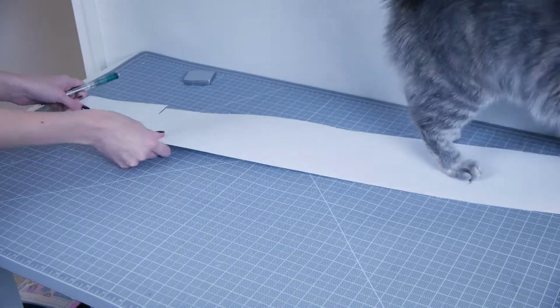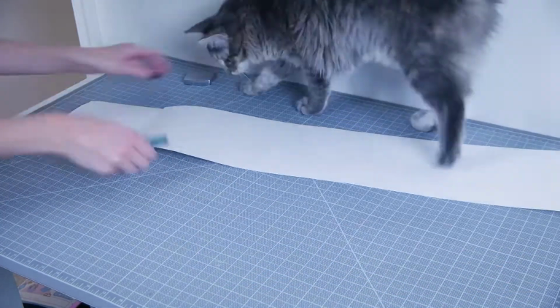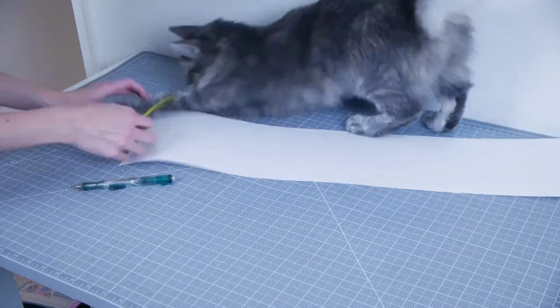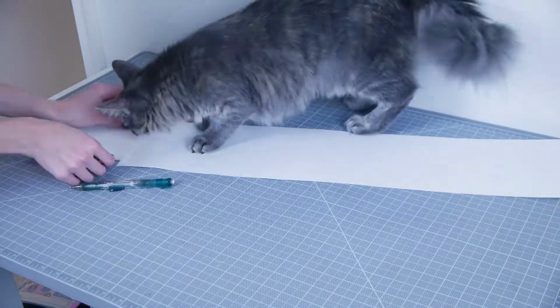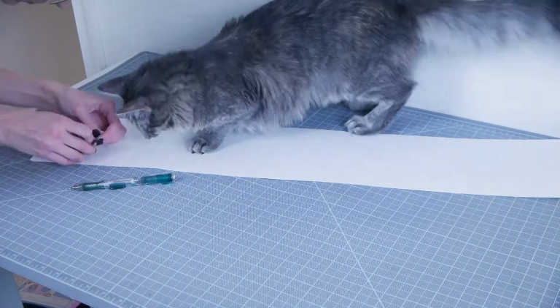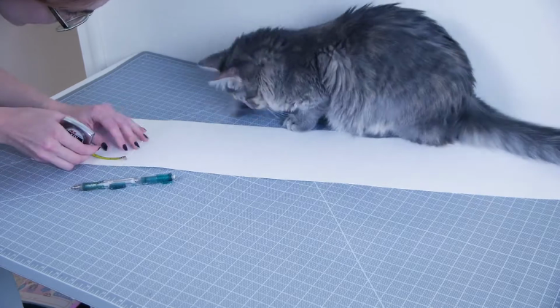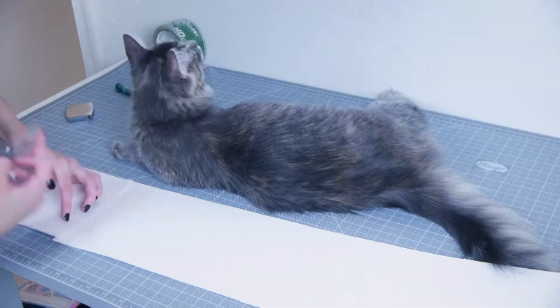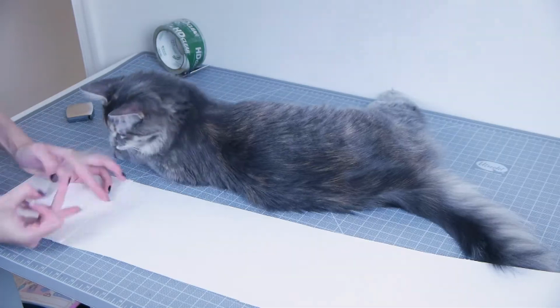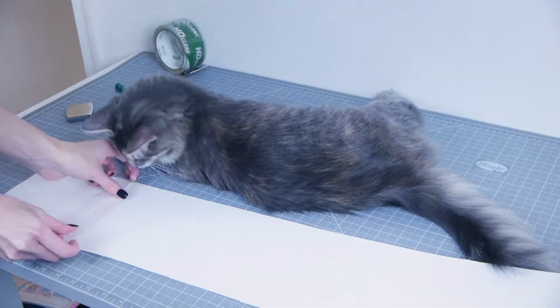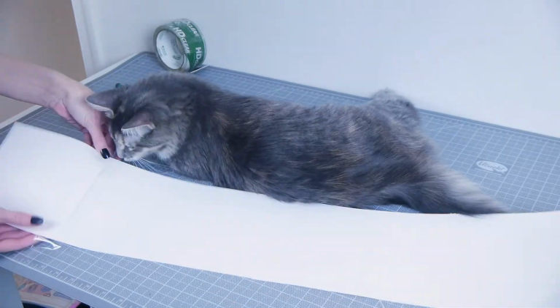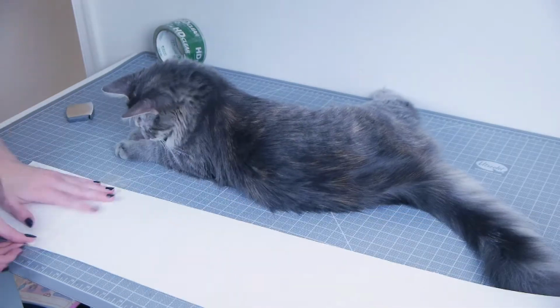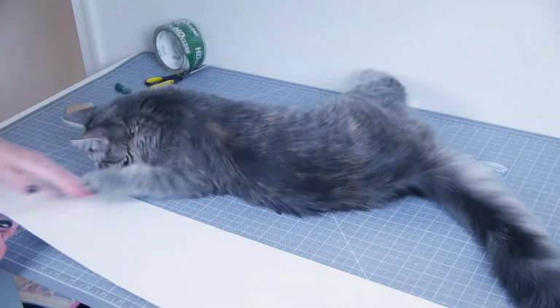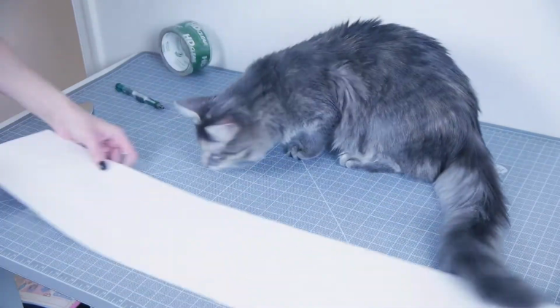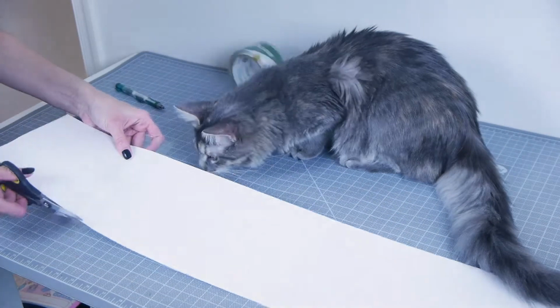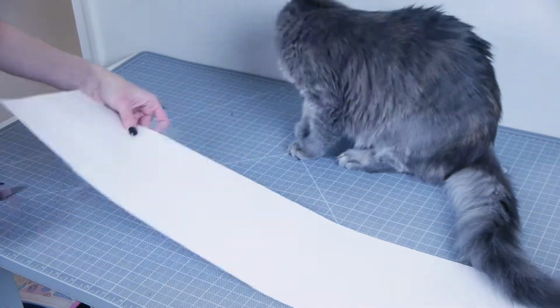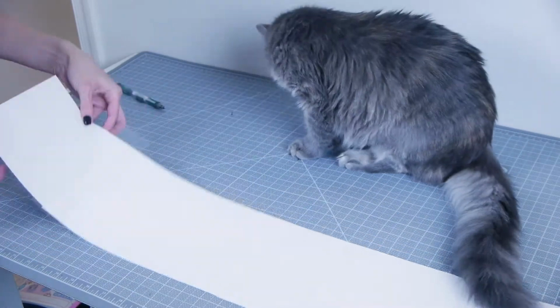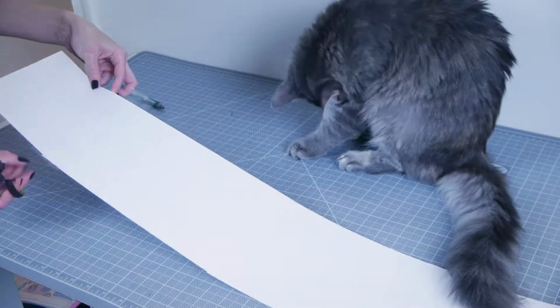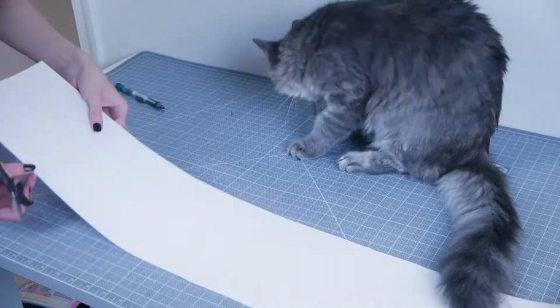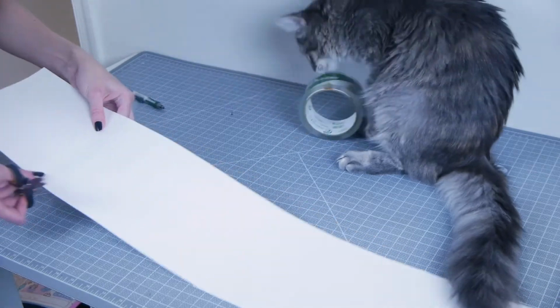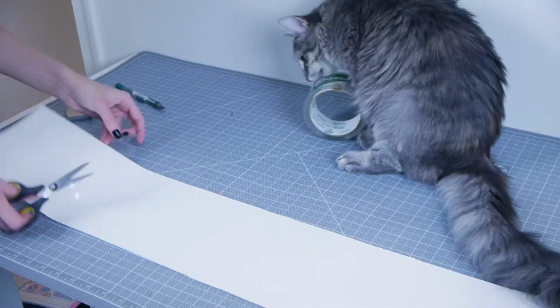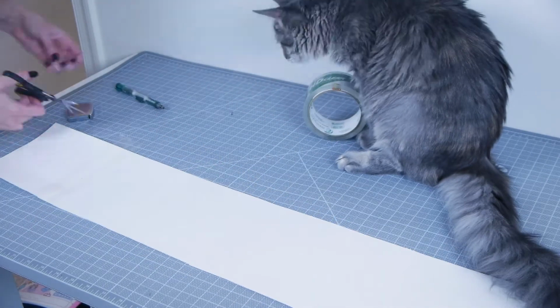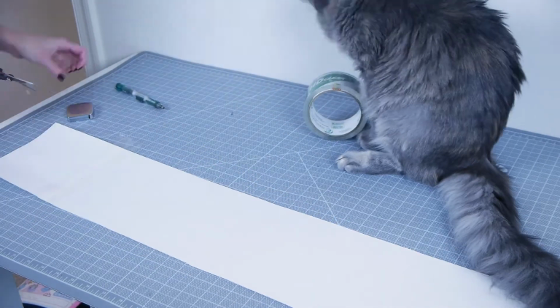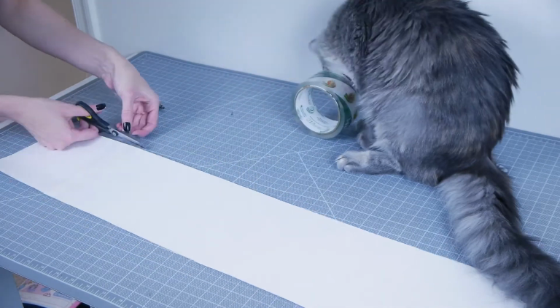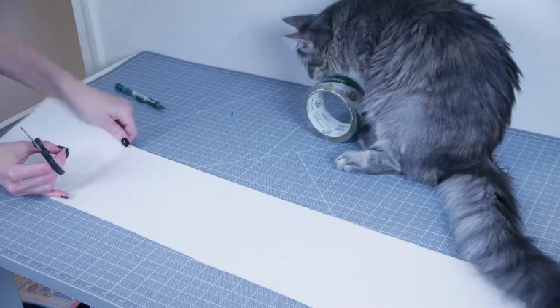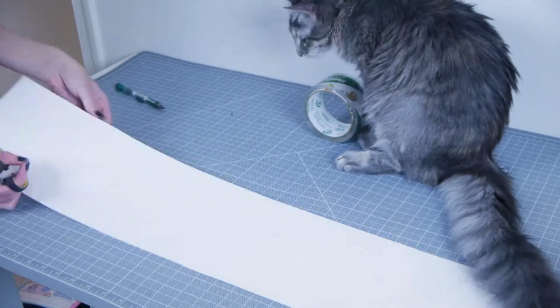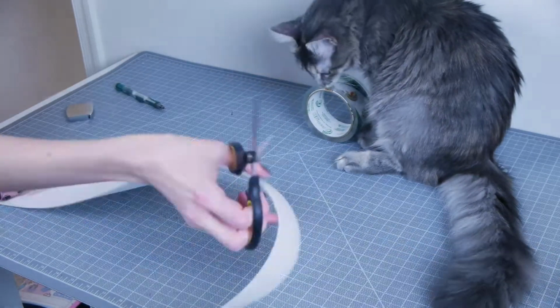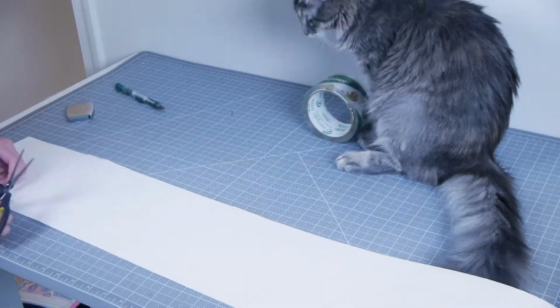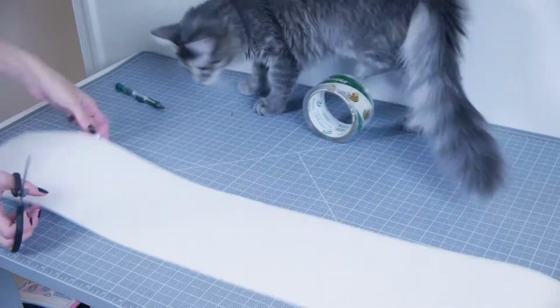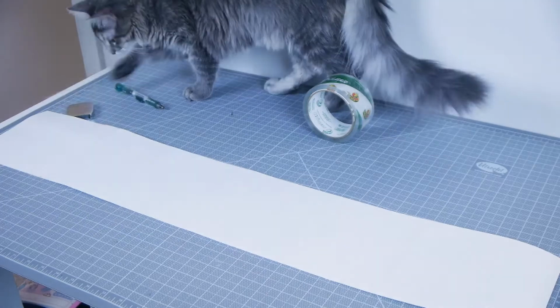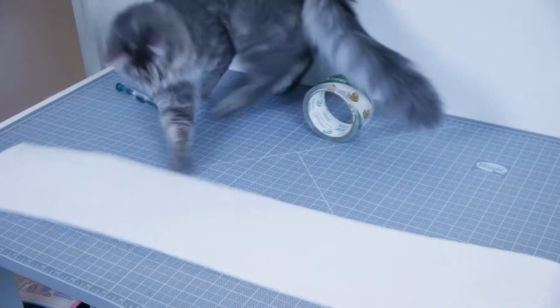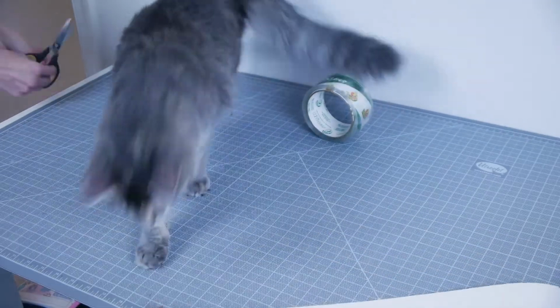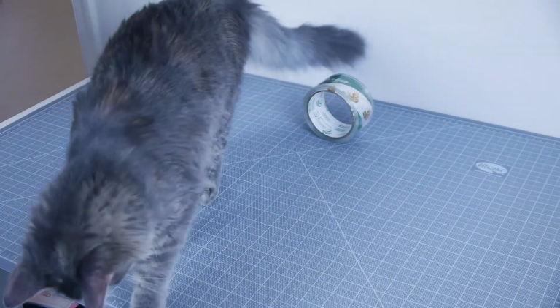Let's first start with the scarf. I cut out a template from a sheet of poster paper to use as my guide. The poster paper wasn't long enough, so I elongated it by connecting another piece. The shape was 33 inches long and about 4 and a half inches wide.